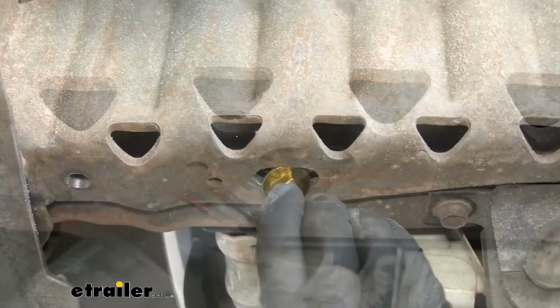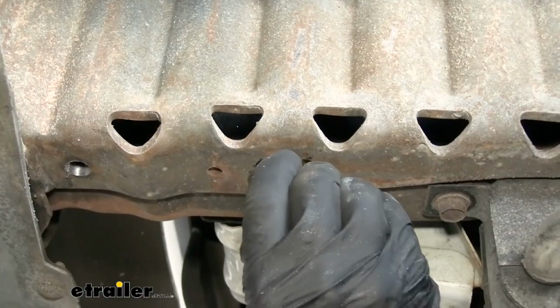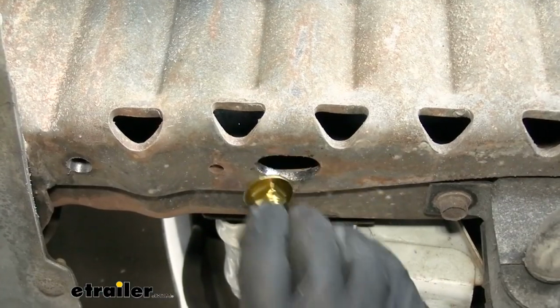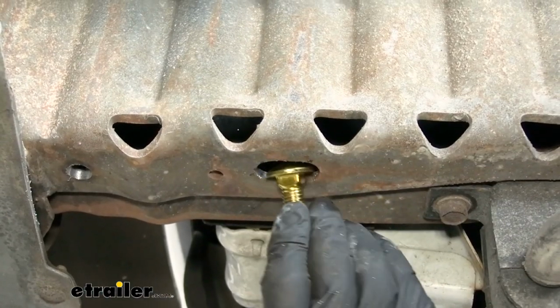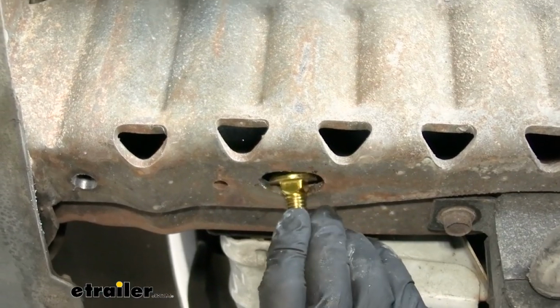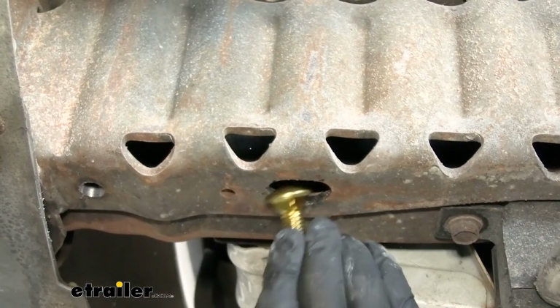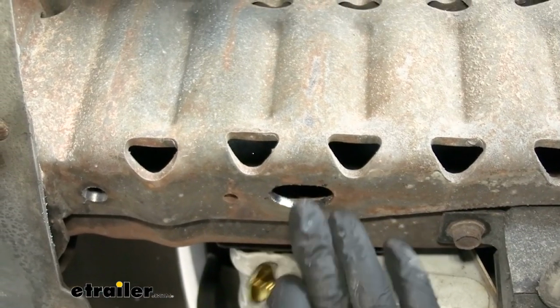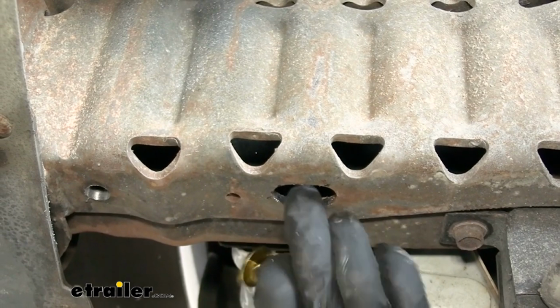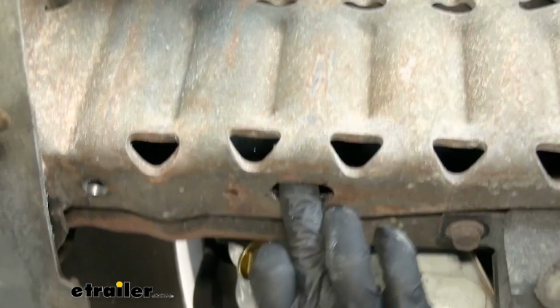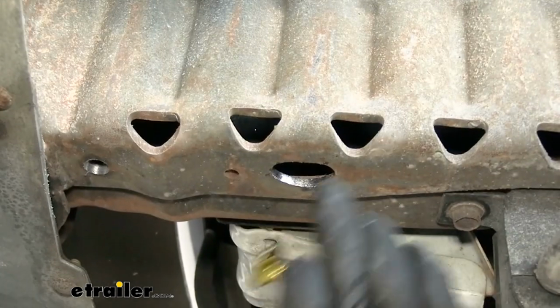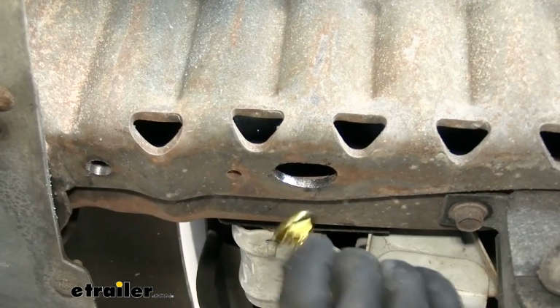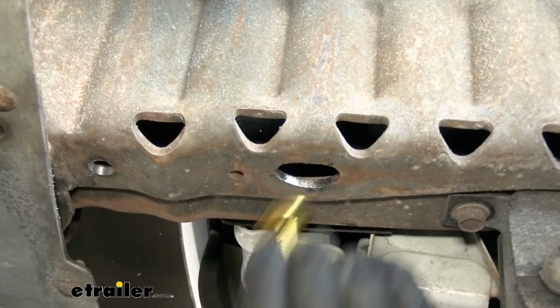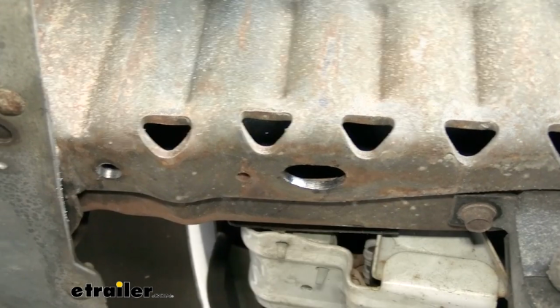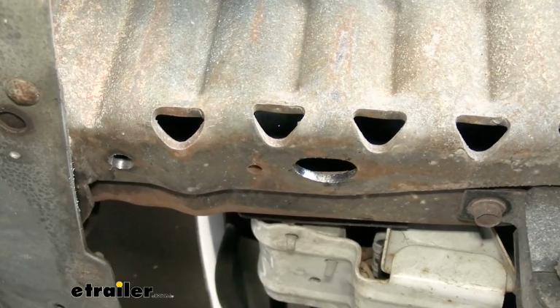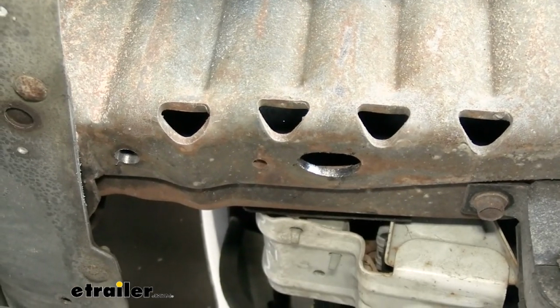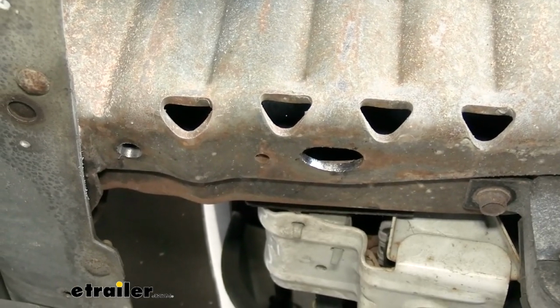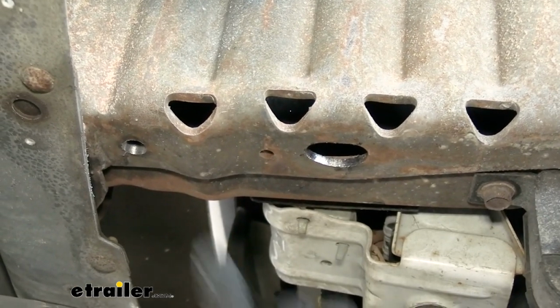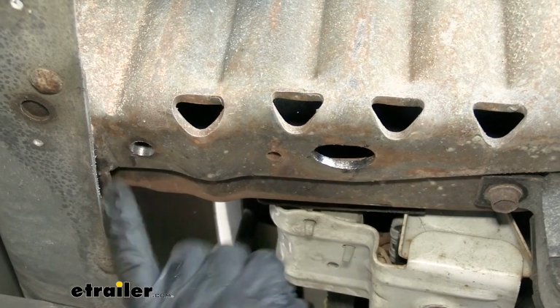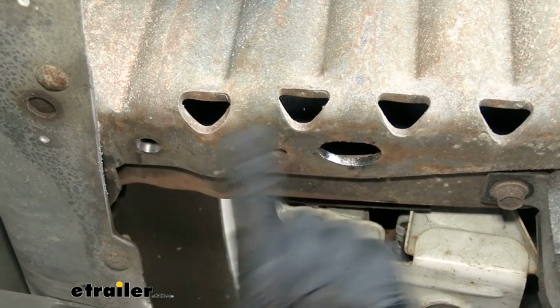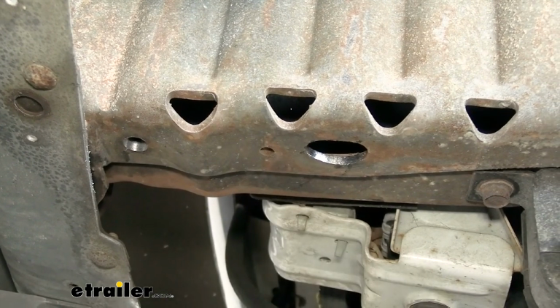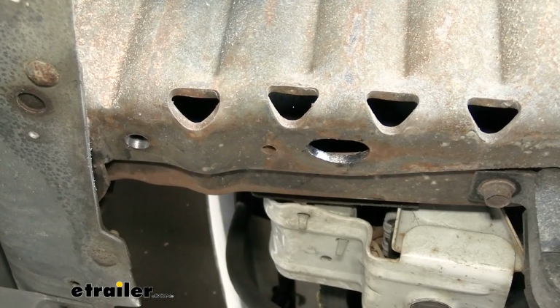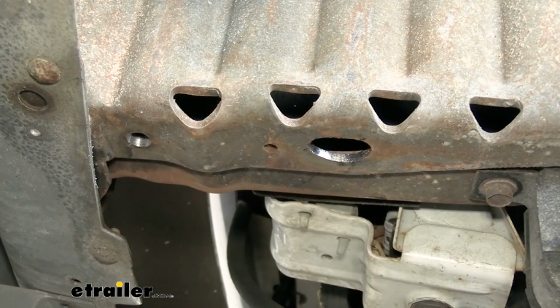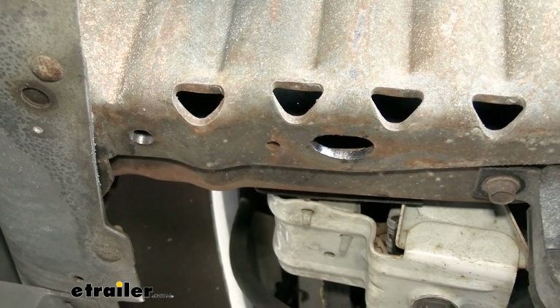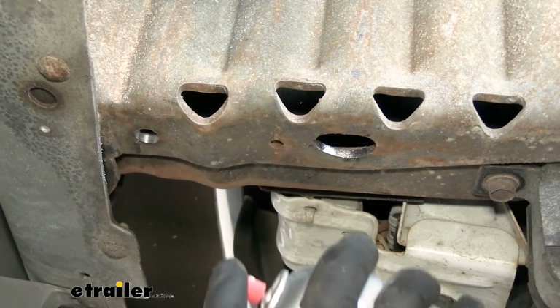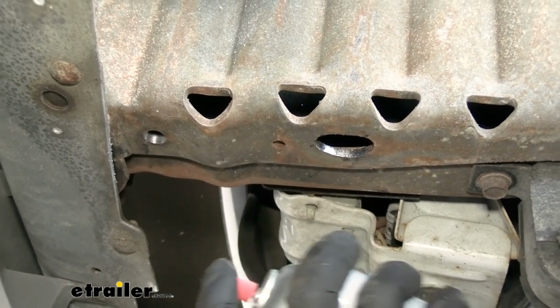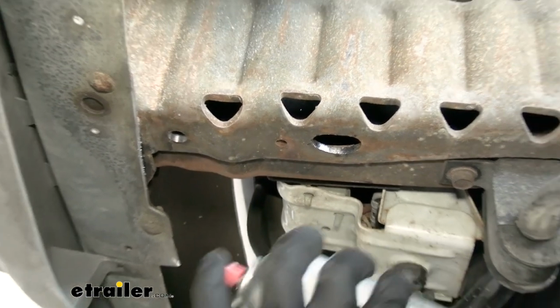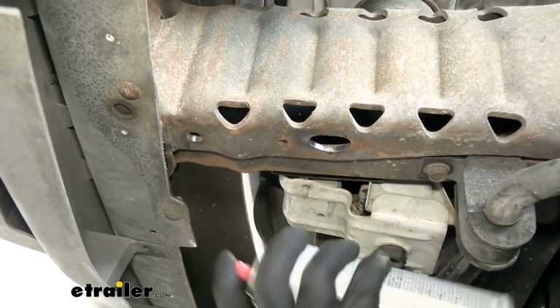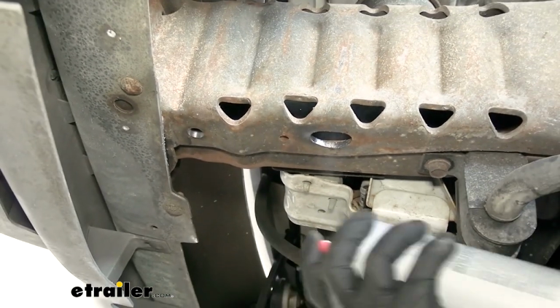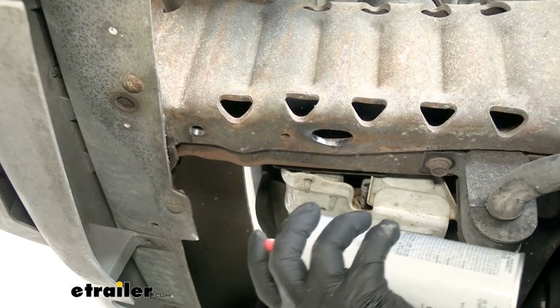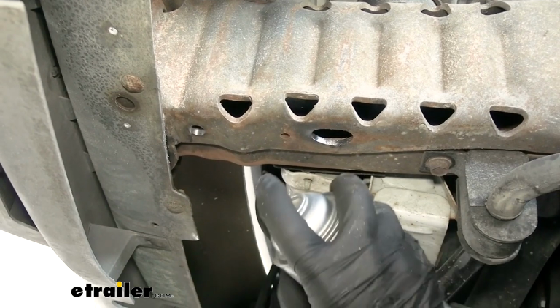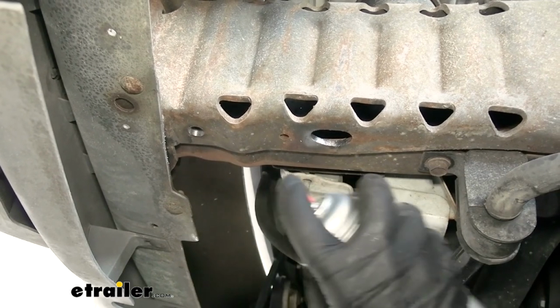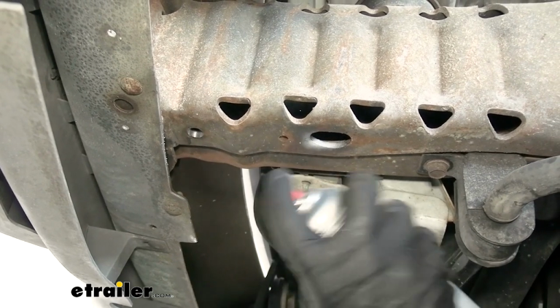Make it just big enough to get the head of the bolt through - you don't want to push it all the way up in place just yet, just make sure it'll actually be able to go through. Since we exposed some bare metal, I'm going to take some spray paint and put a light coating on it to help protect against rust.